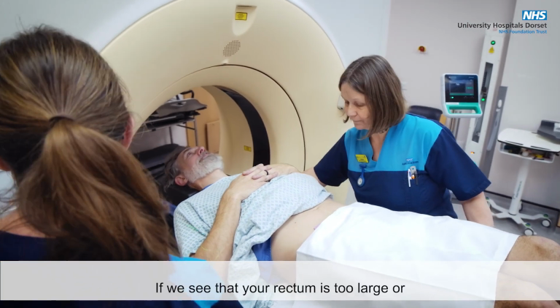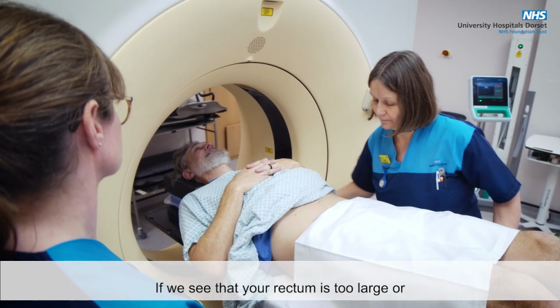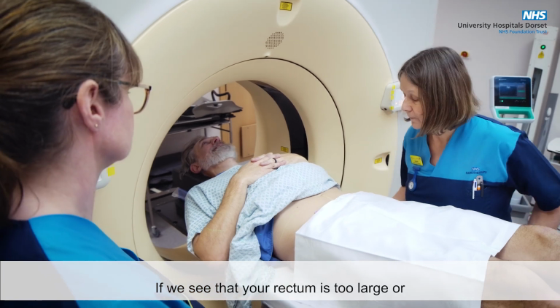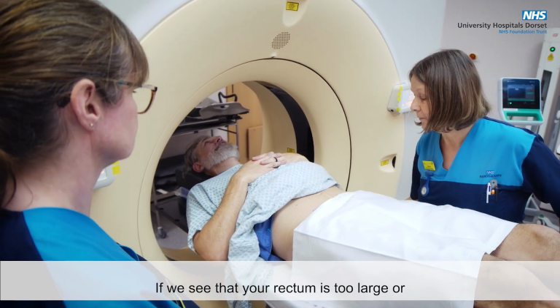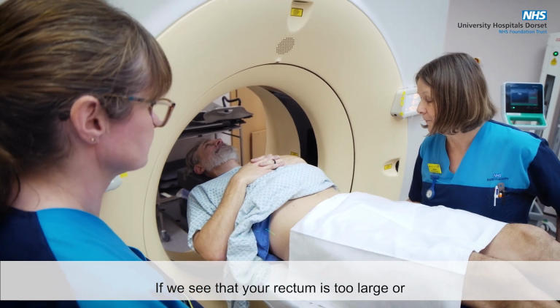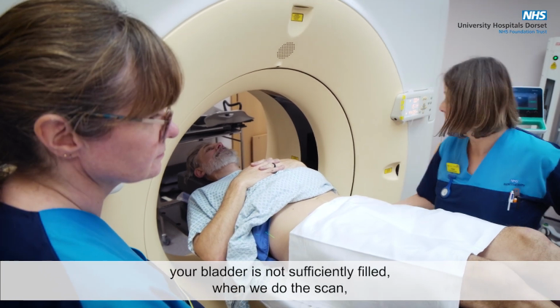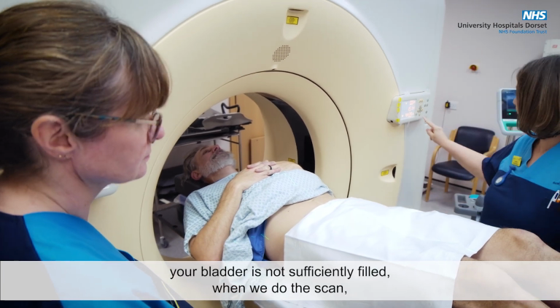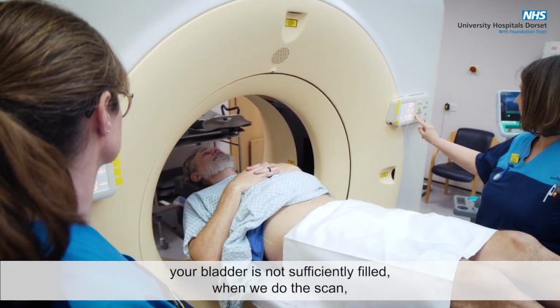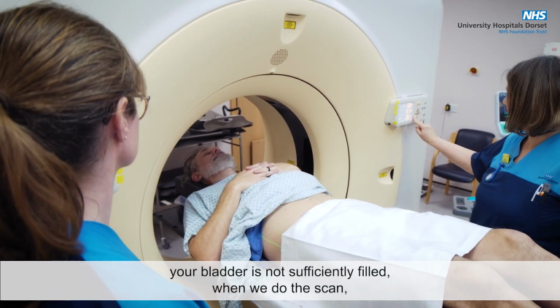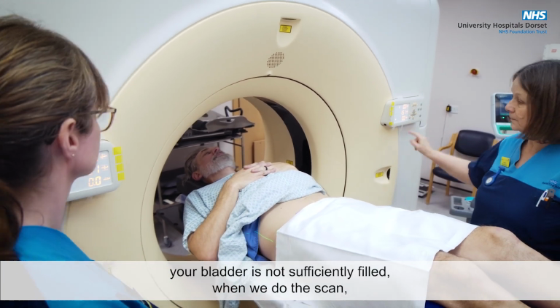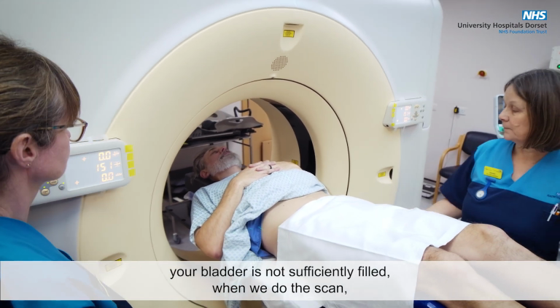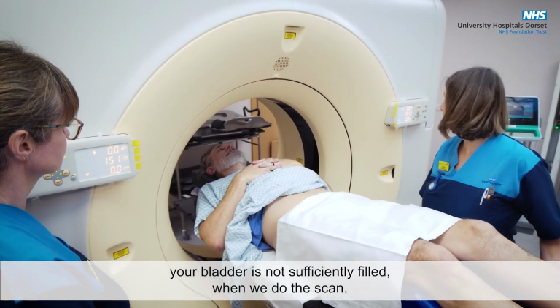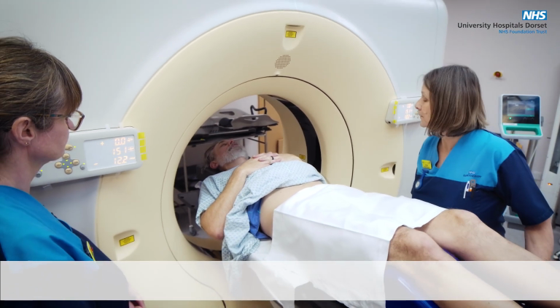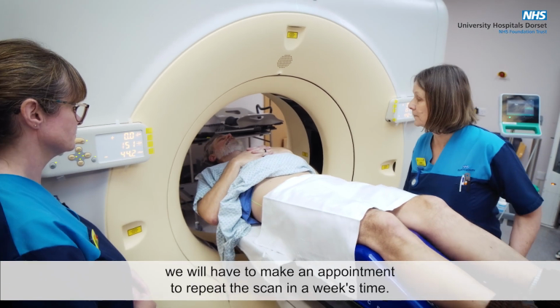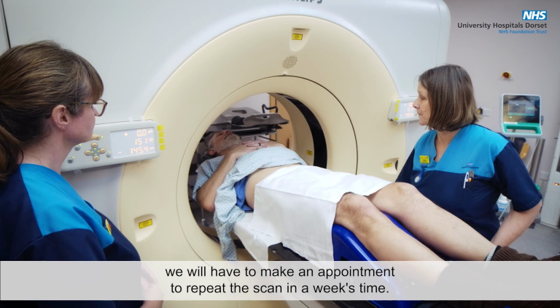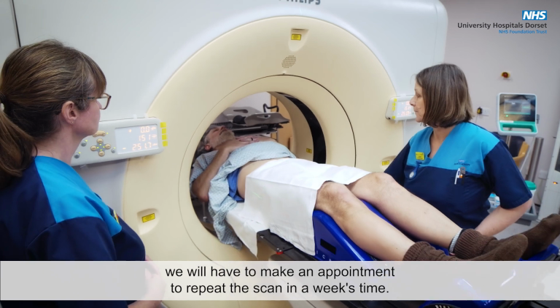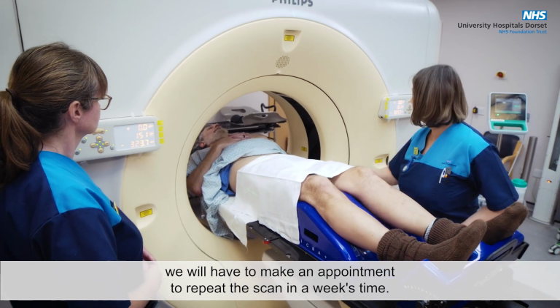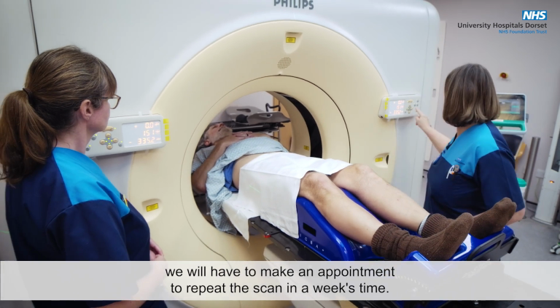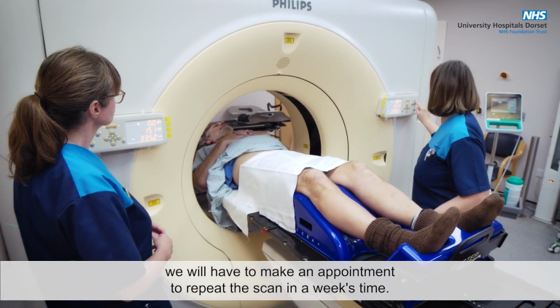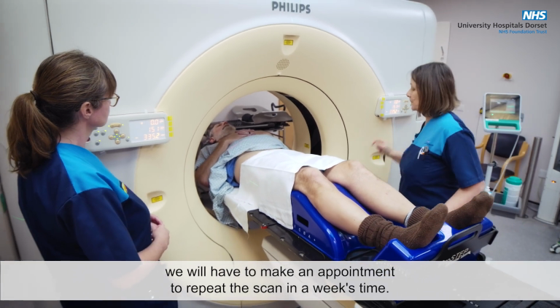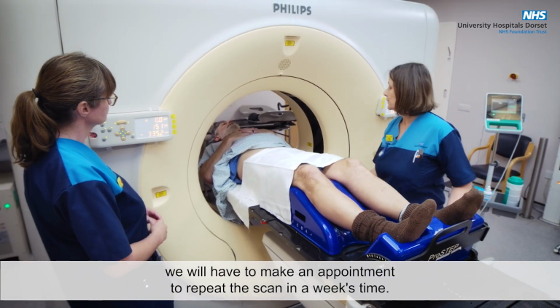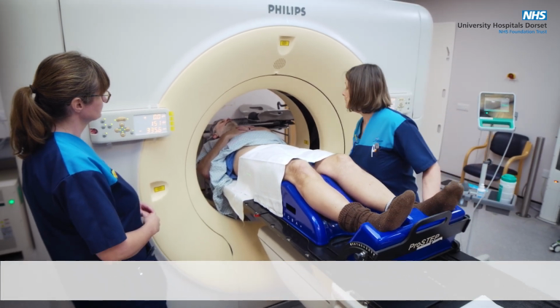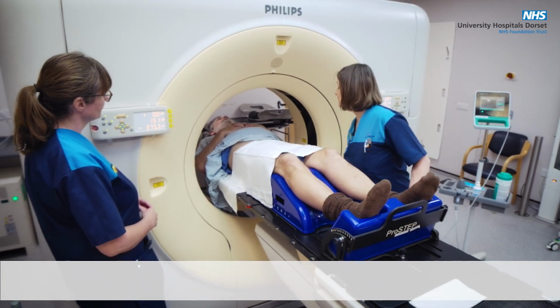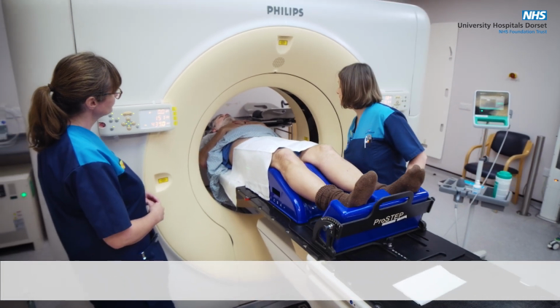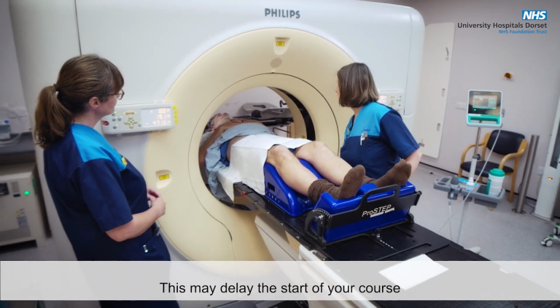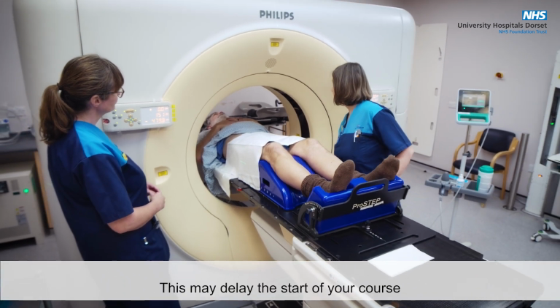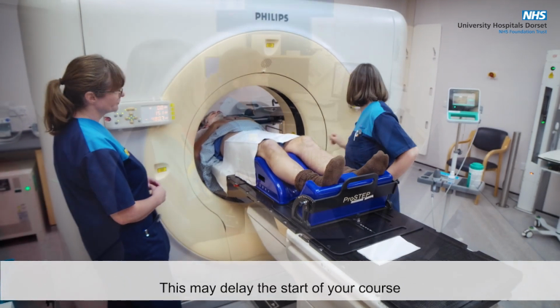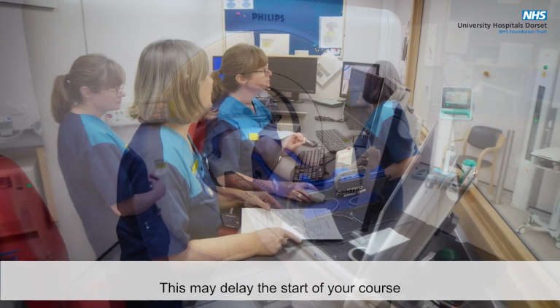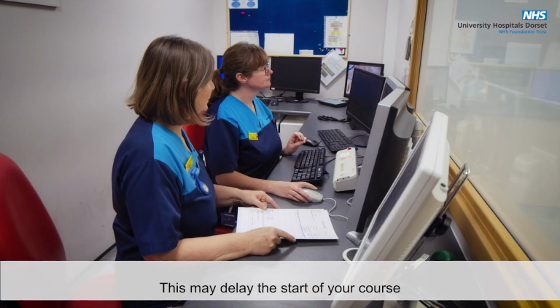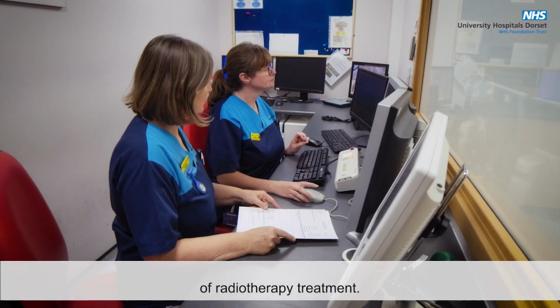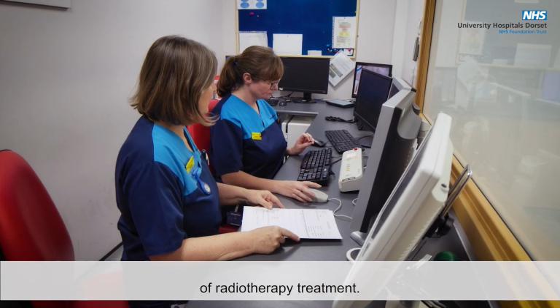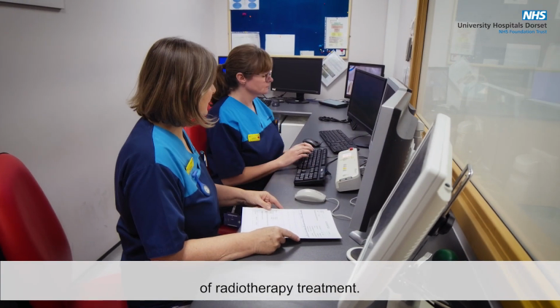If we see that your rectum is too large or your bladder is not sufficiently filled when we do the scan, we will have to make an appointment to repeat the scan in a week's time. This may delay the start of your course of radiotherapy treatment.